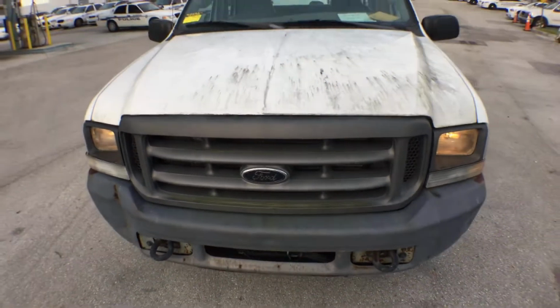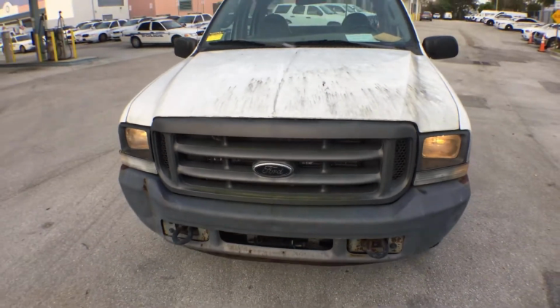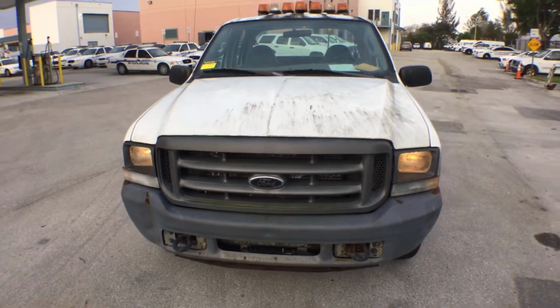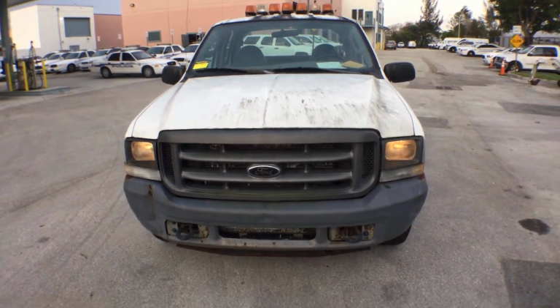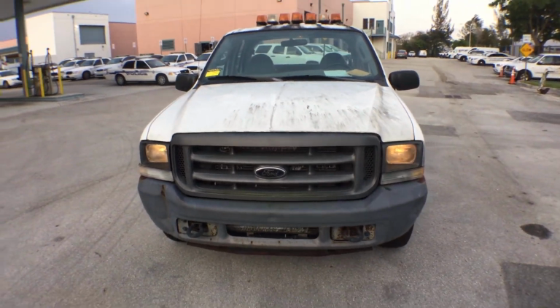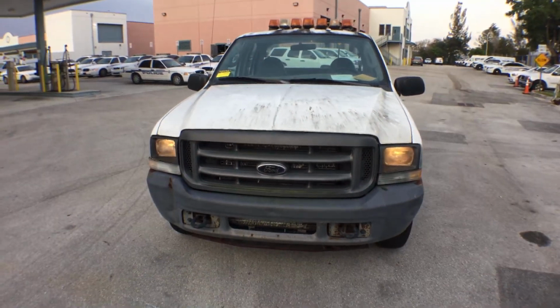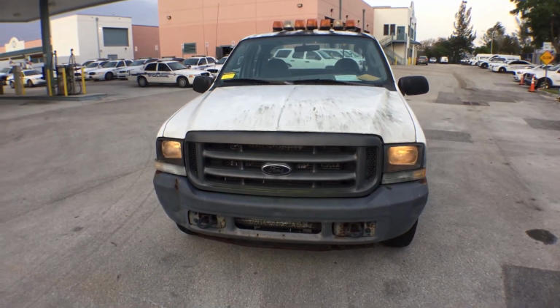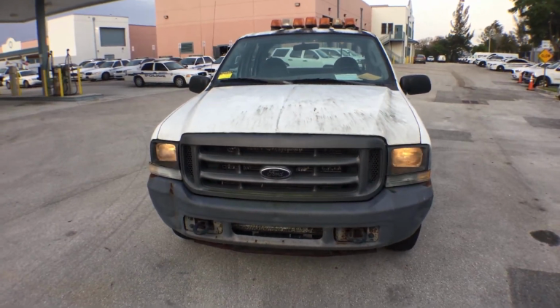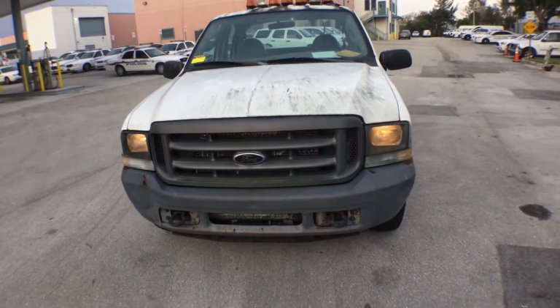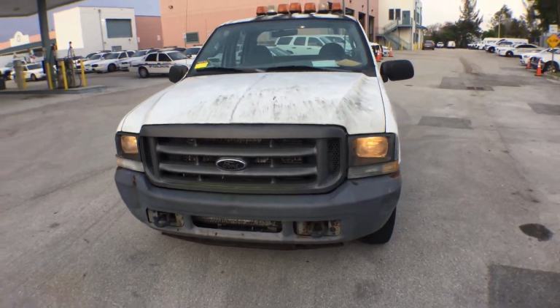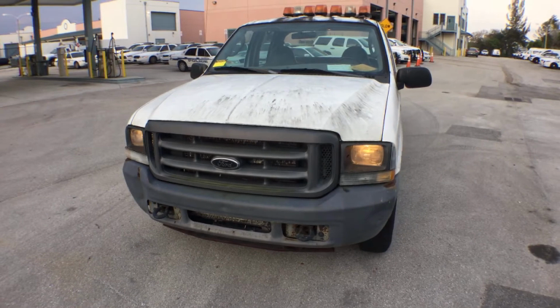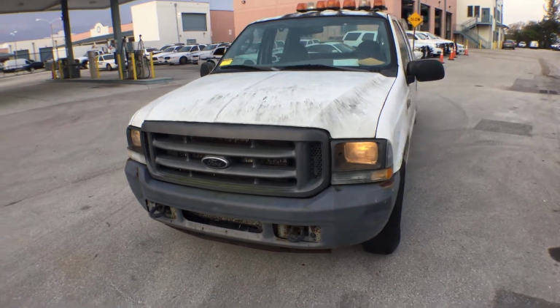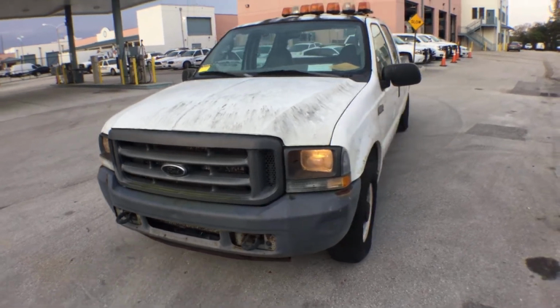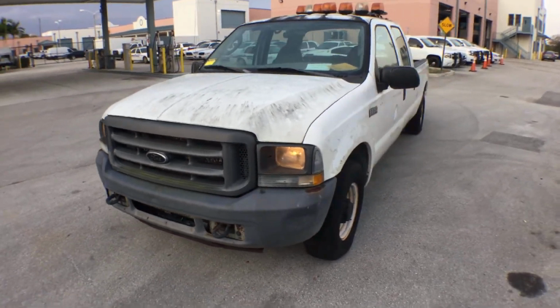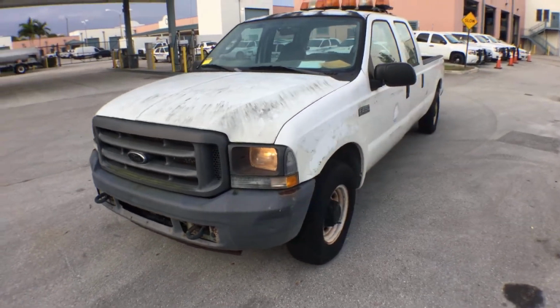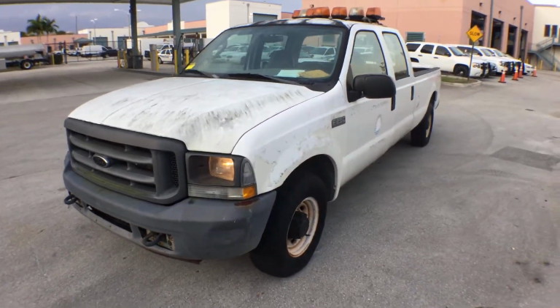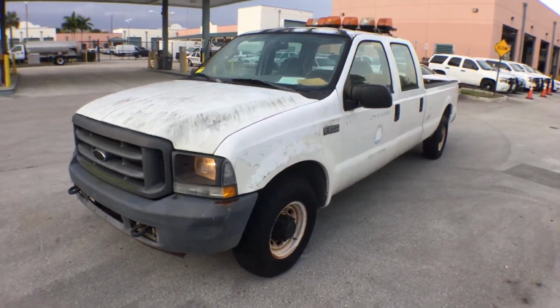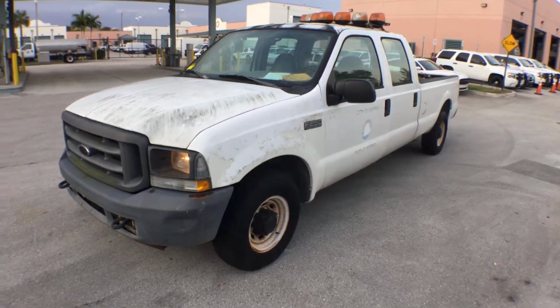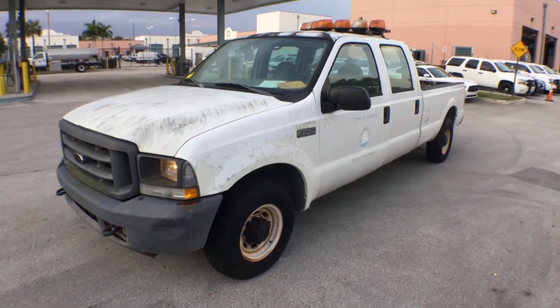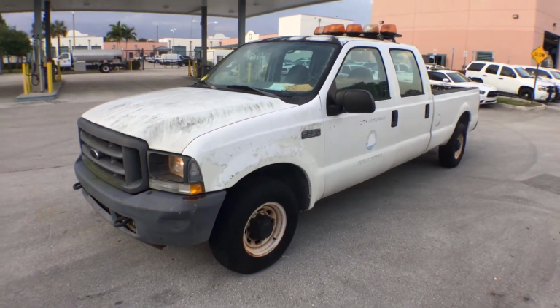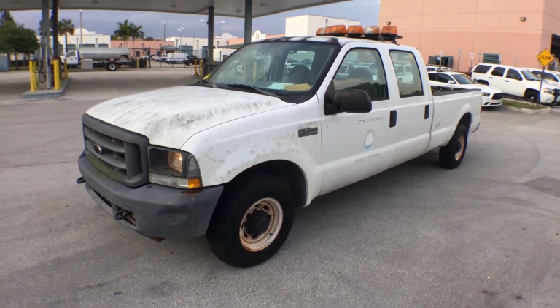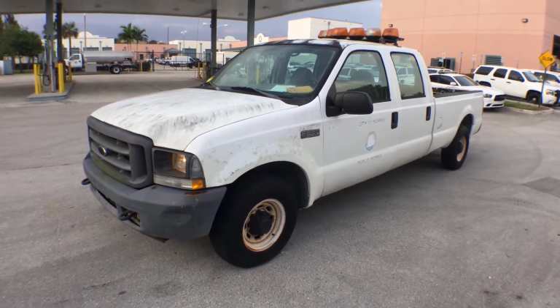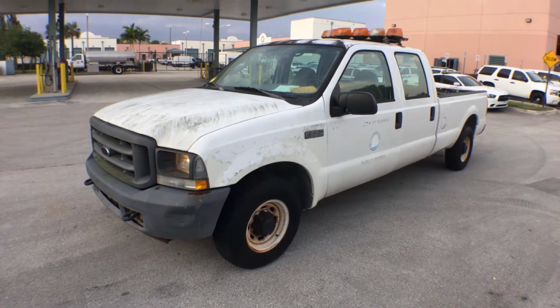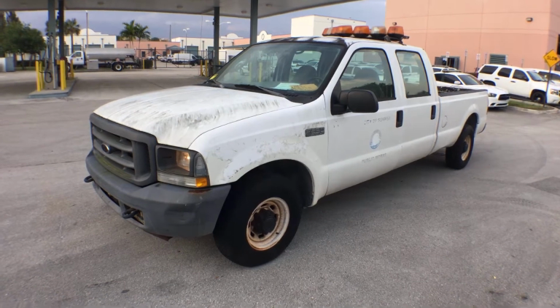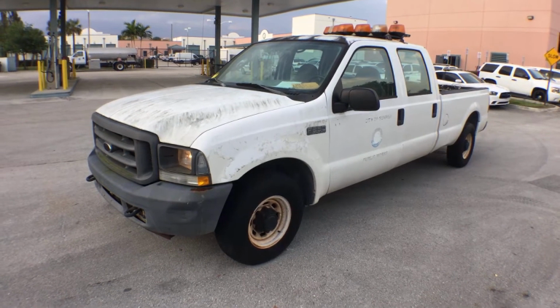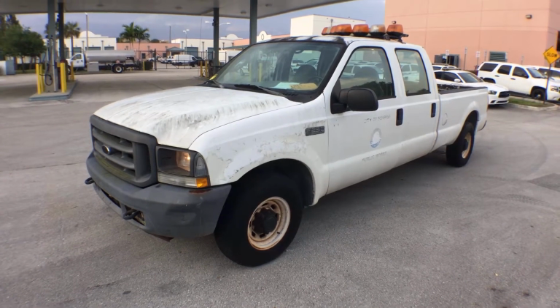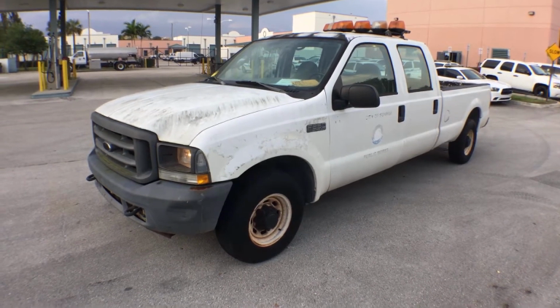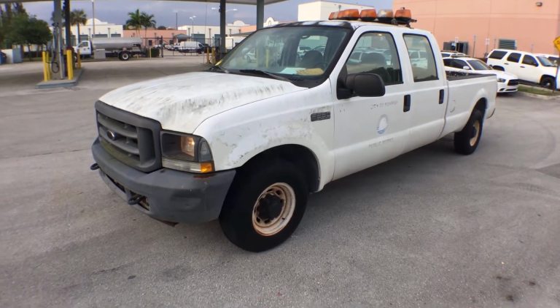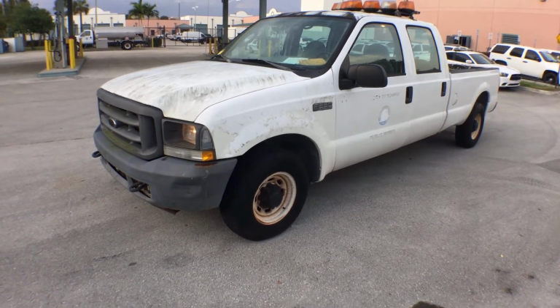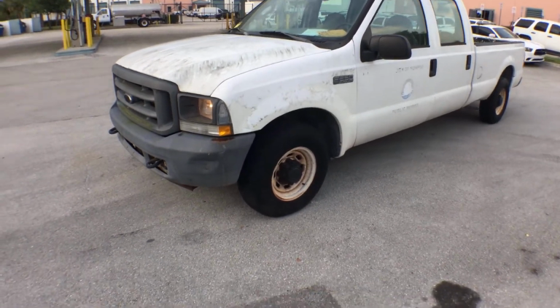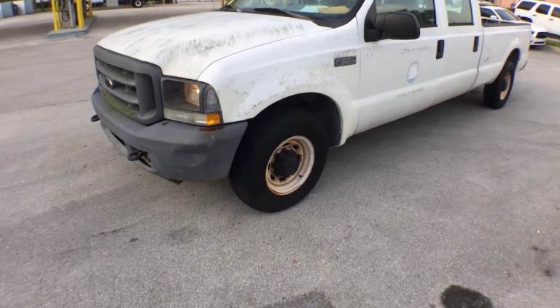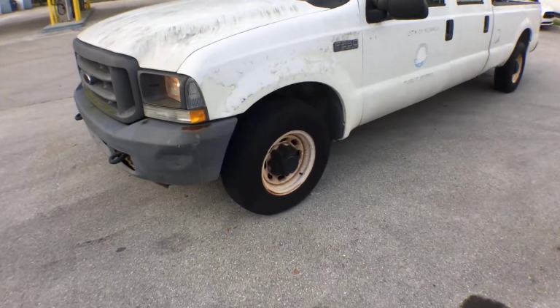The body is straight, no doubt, but it does have dents and dings all over — I will show them all to you. The clear coat is peeling, as you can see on the fender. There's surface rust on the wheels.